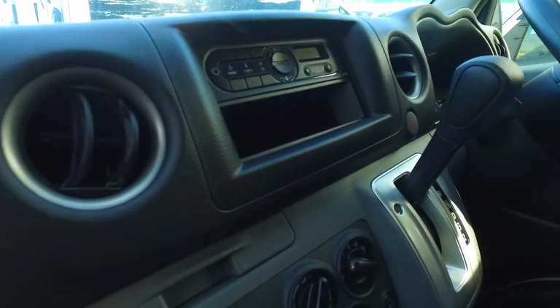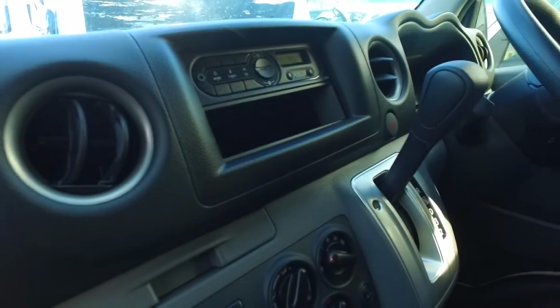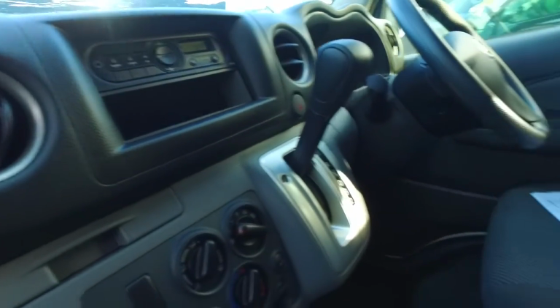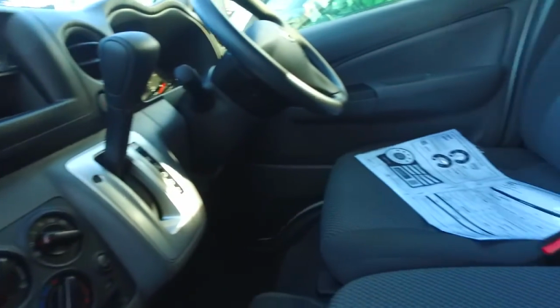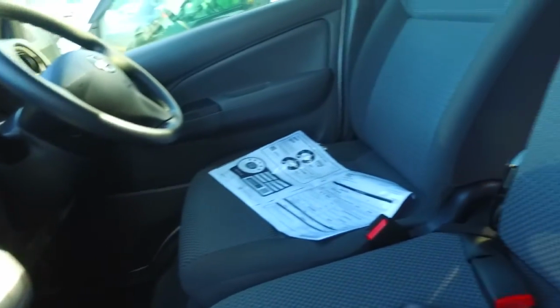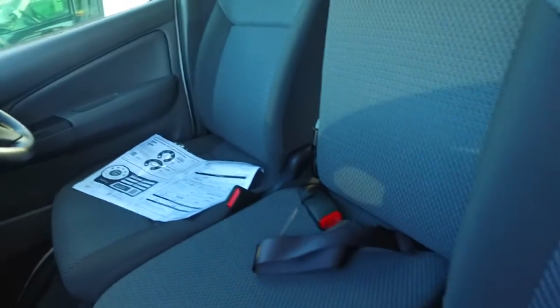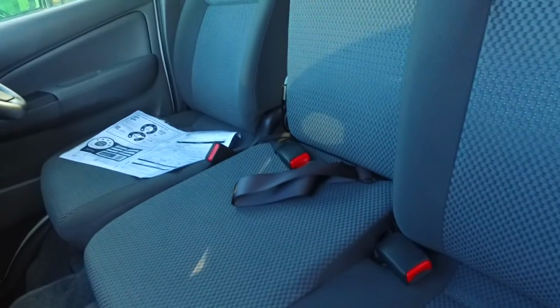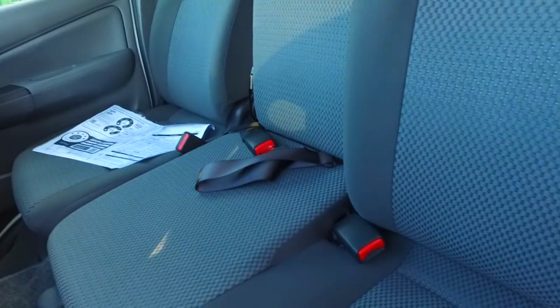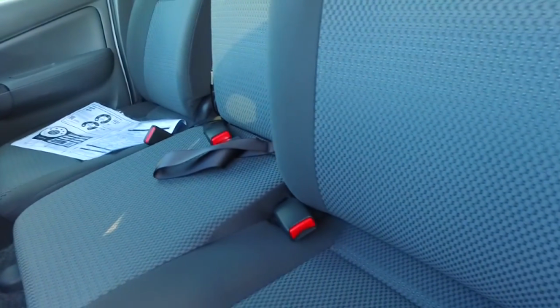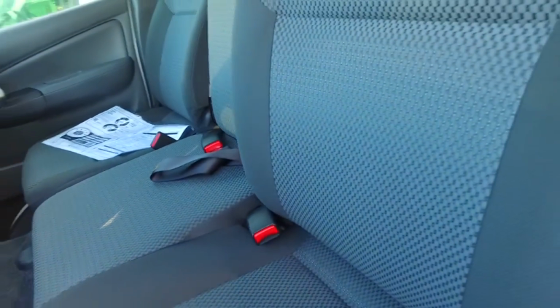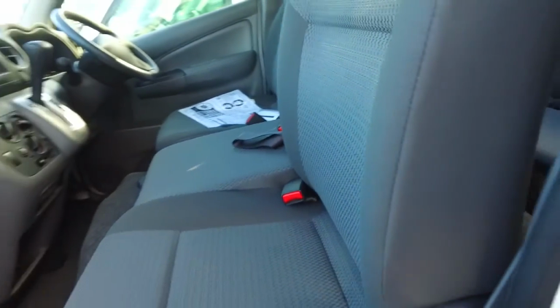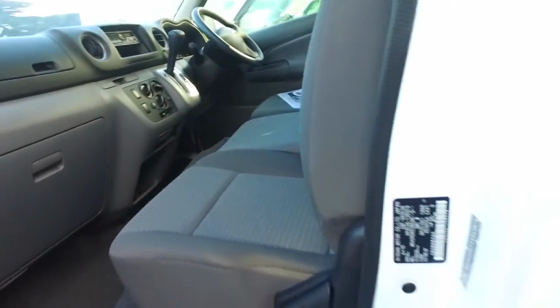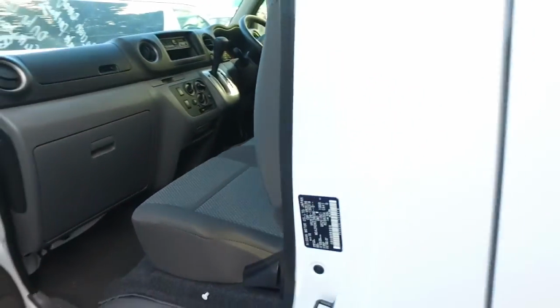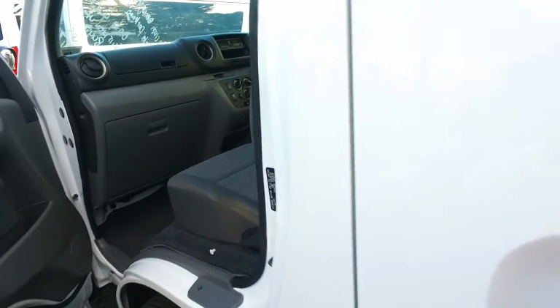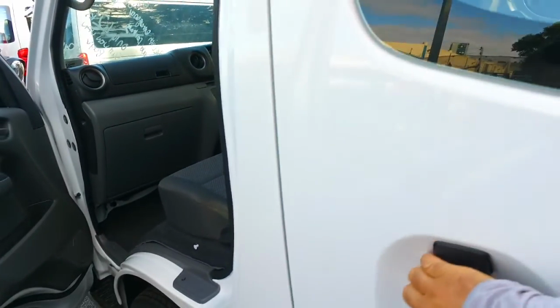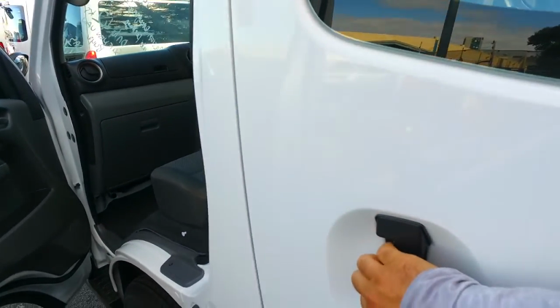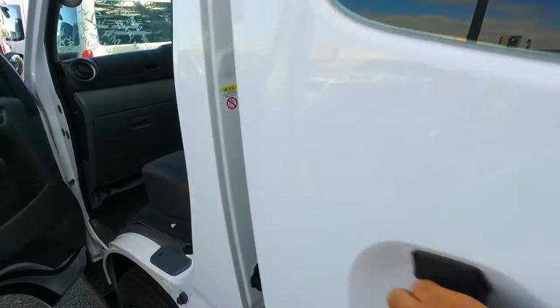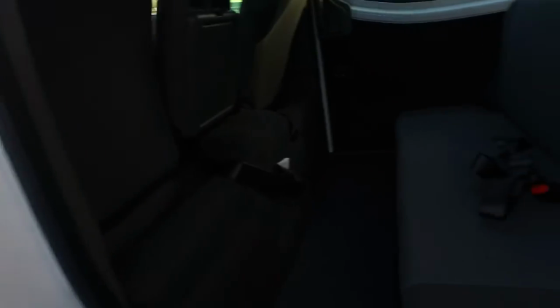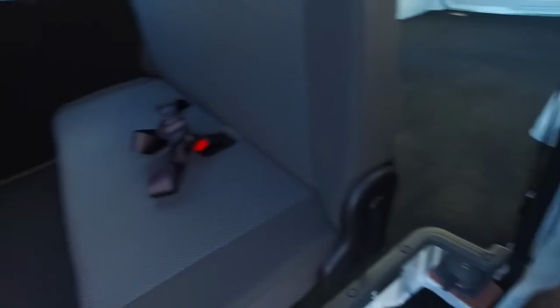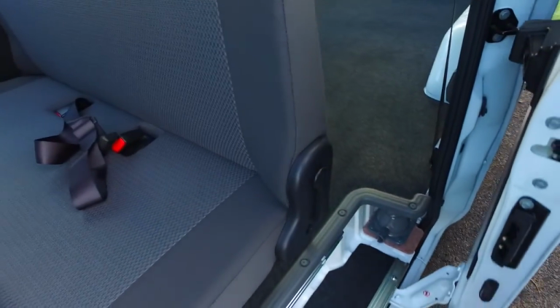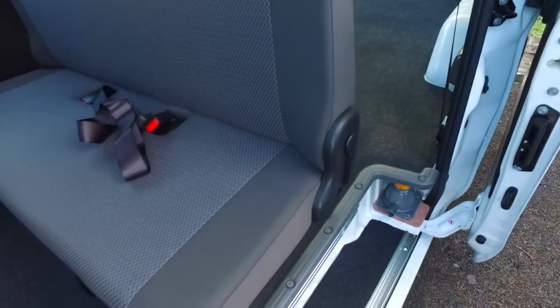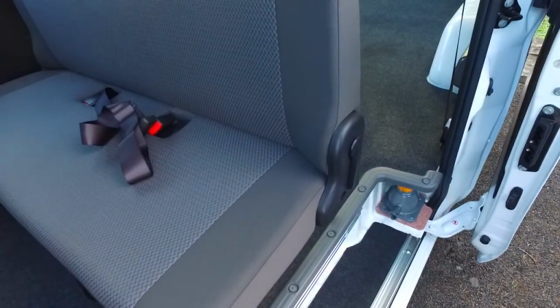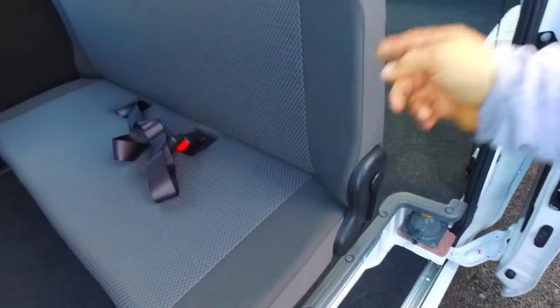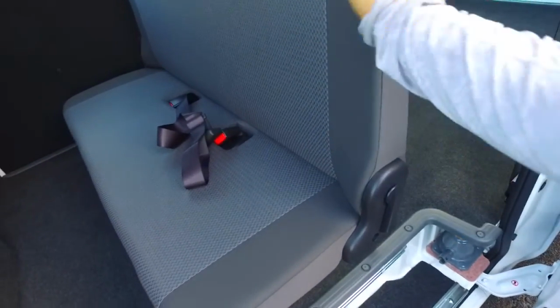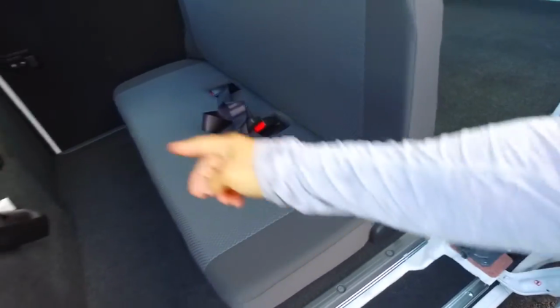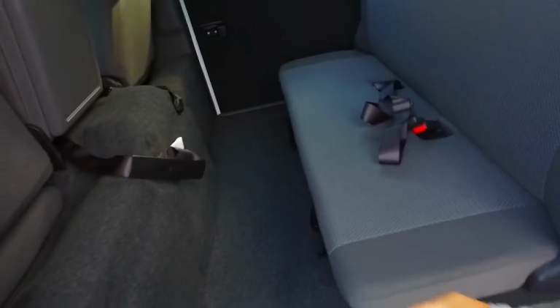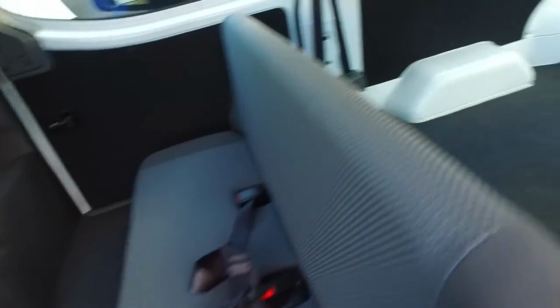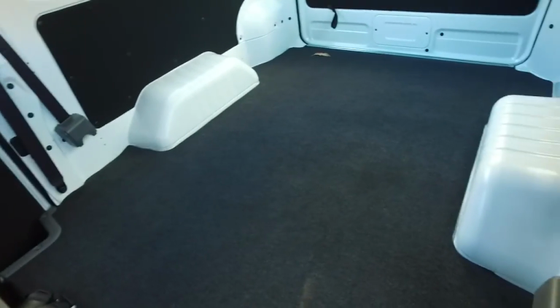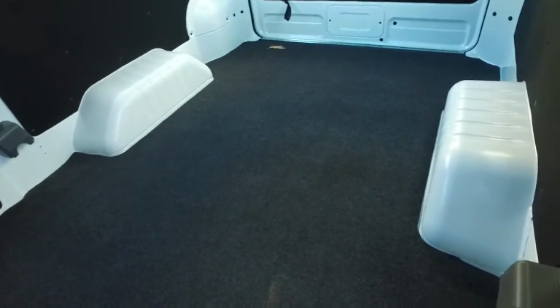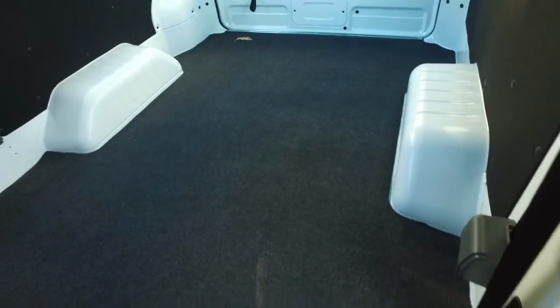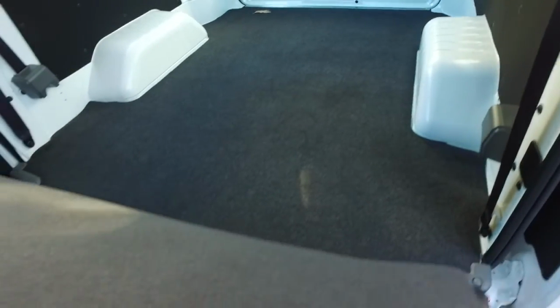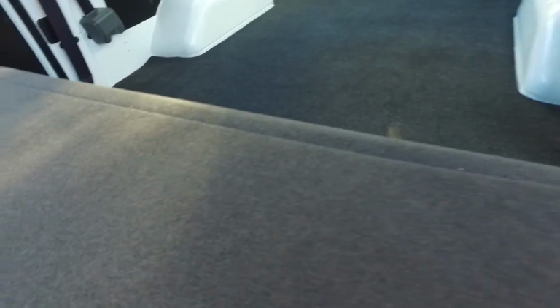Standard Nissan head unit there as well with AUX input. Smells almost new as well. $35,000 is the driveway price on this vehicle. We've also got the back three seats here that do actually fold down and flip up into the back of the front seats quite easily.